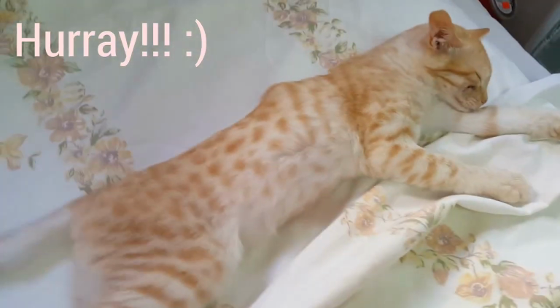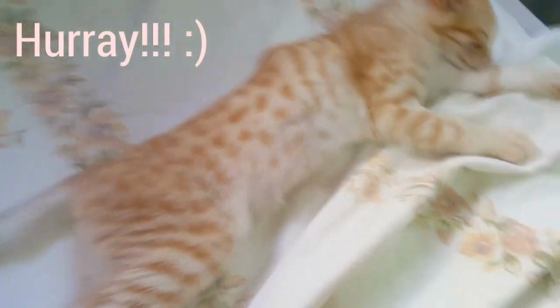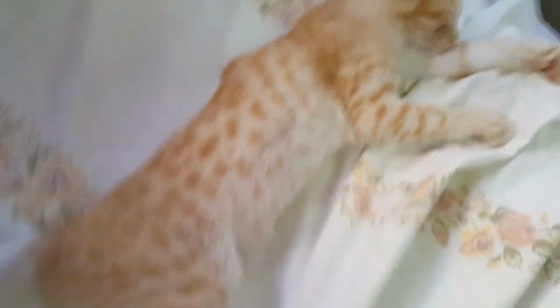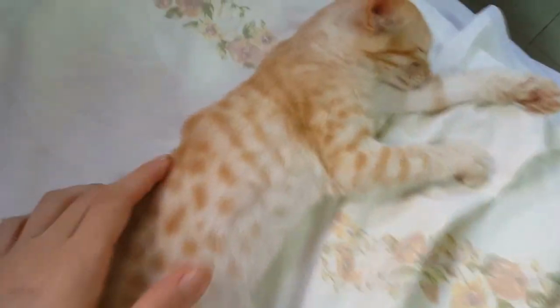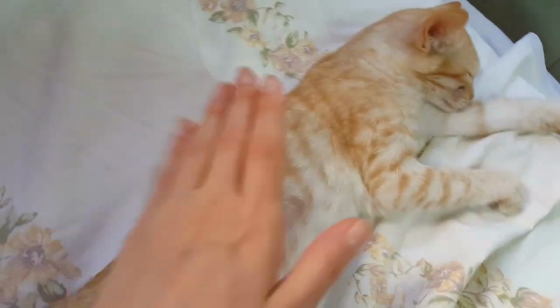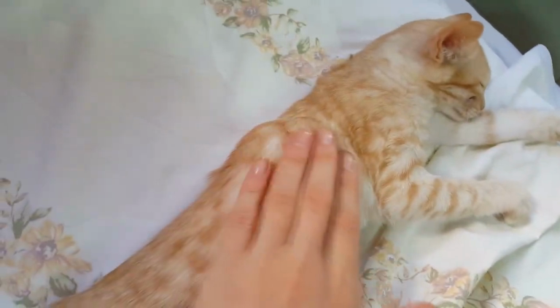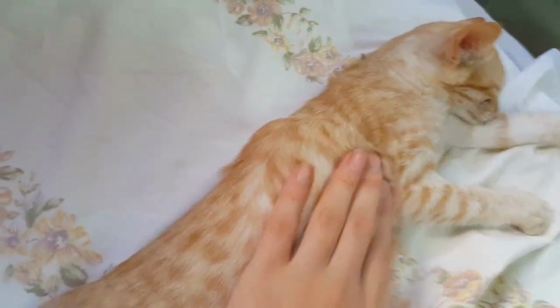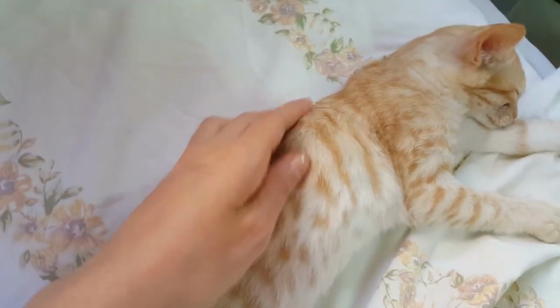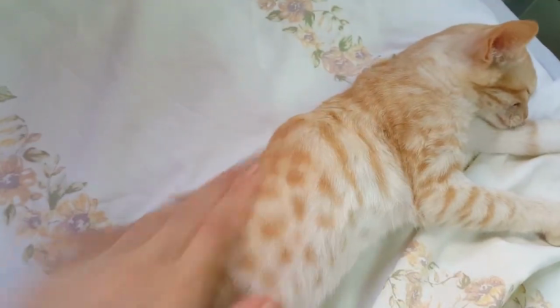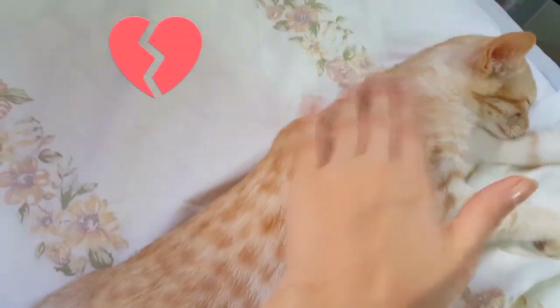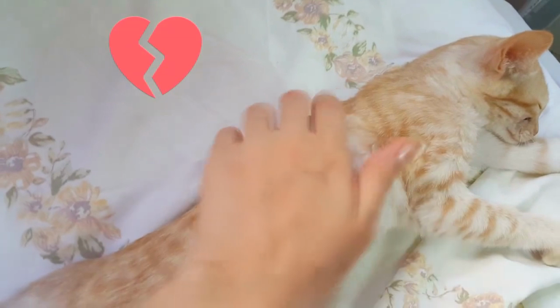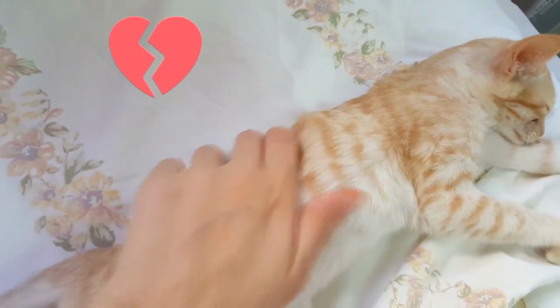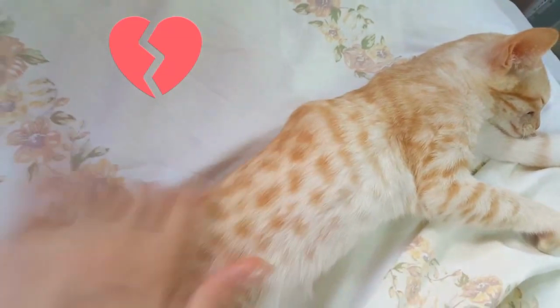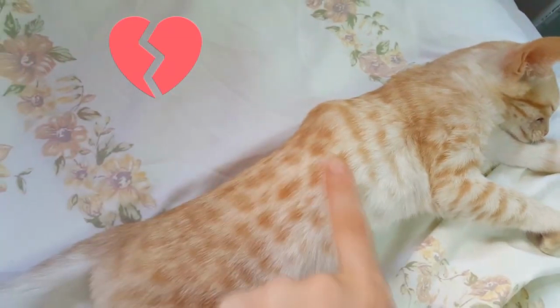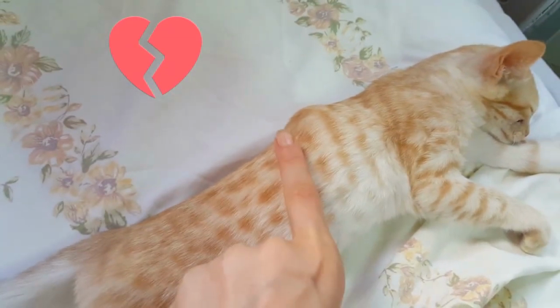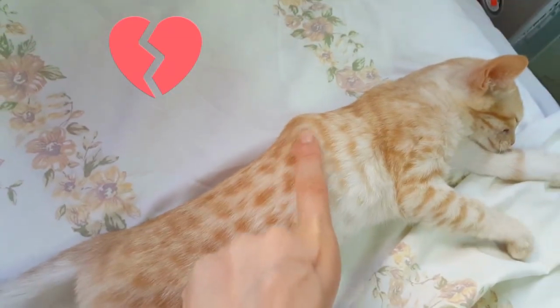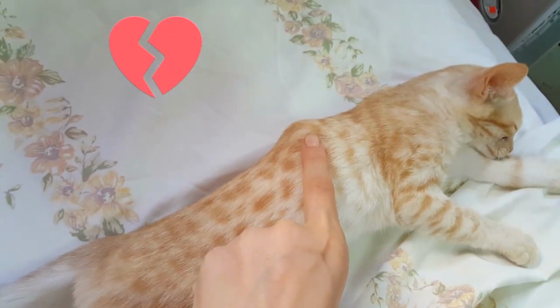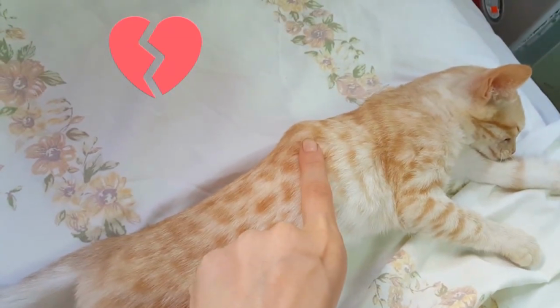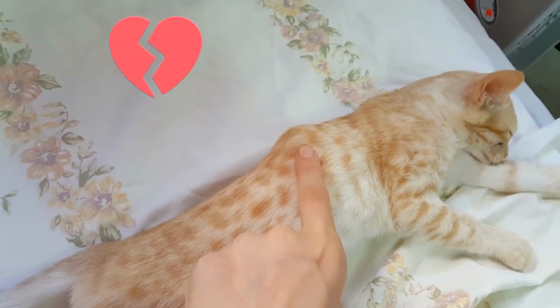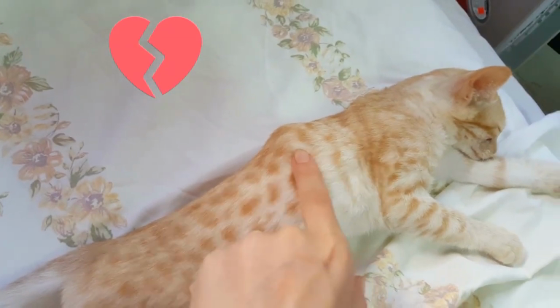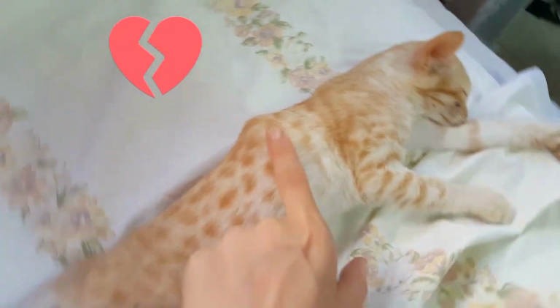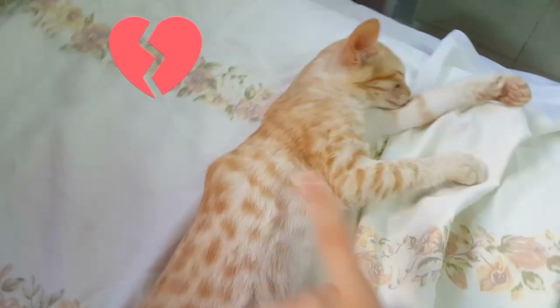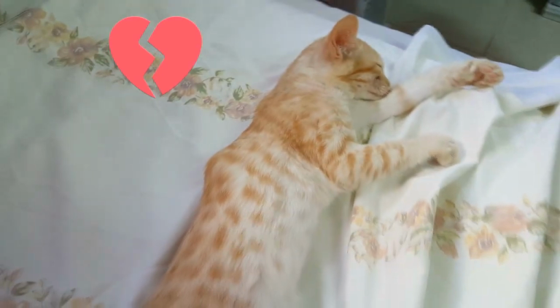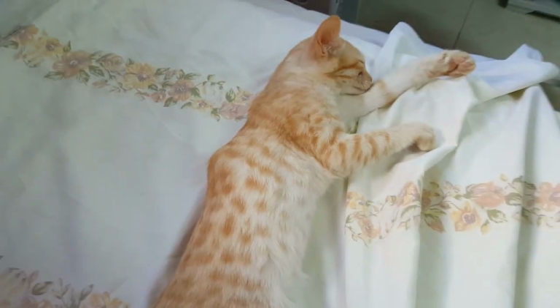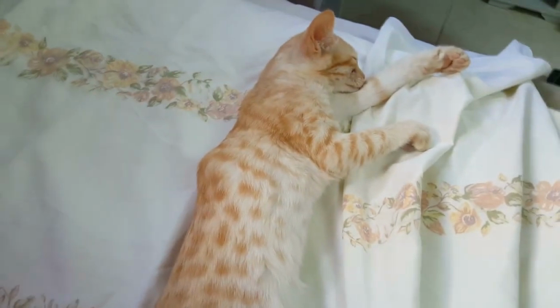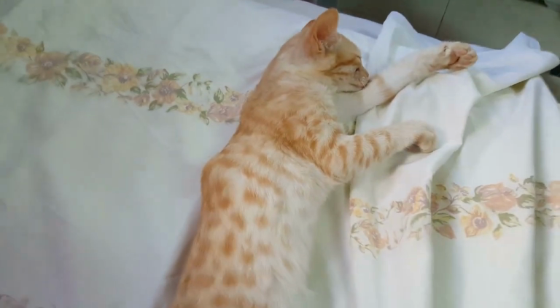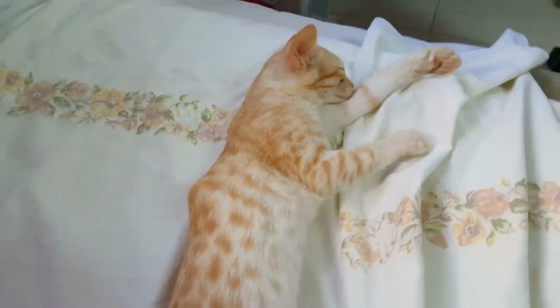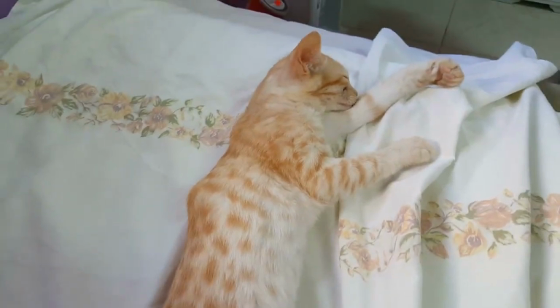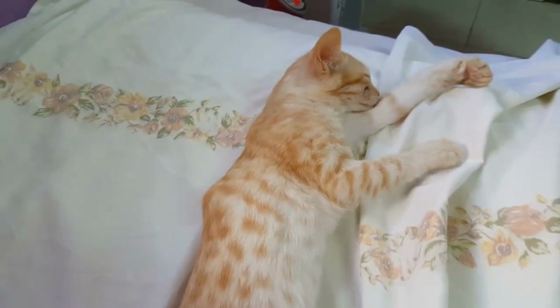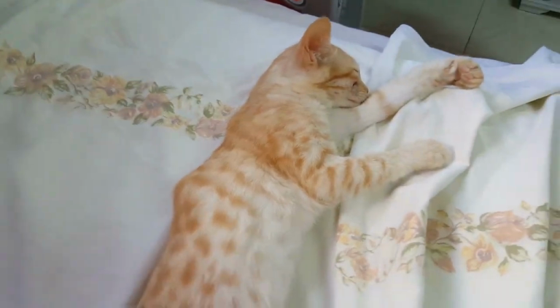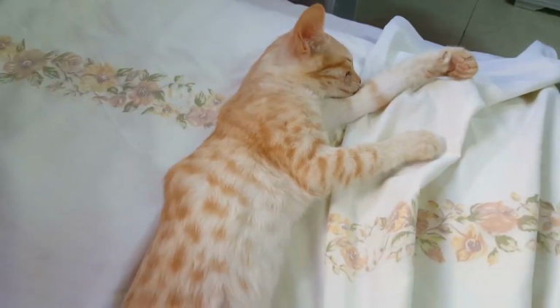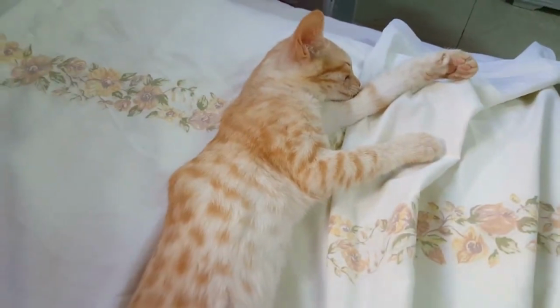Unfortunately she has another abscess, I guess. I don't know if you can see, but you see this bump here — it is from the scratch of the other kitten or cat that came to our home and scratched her.